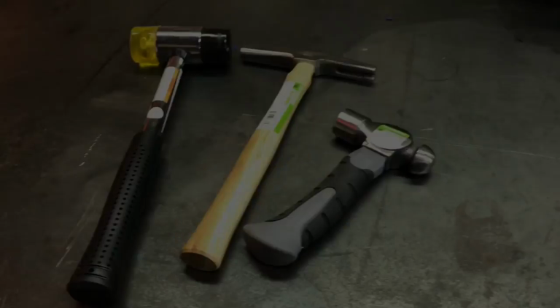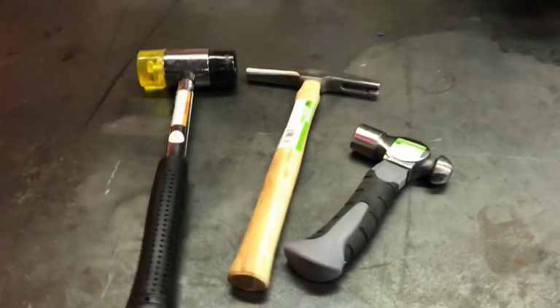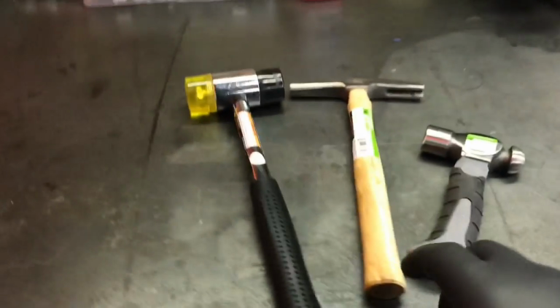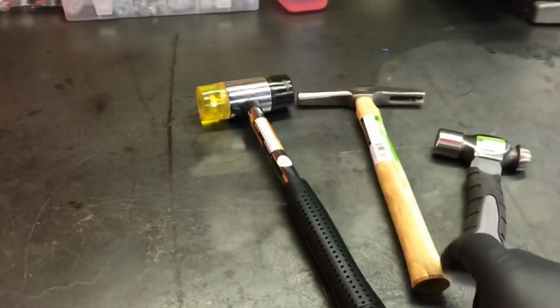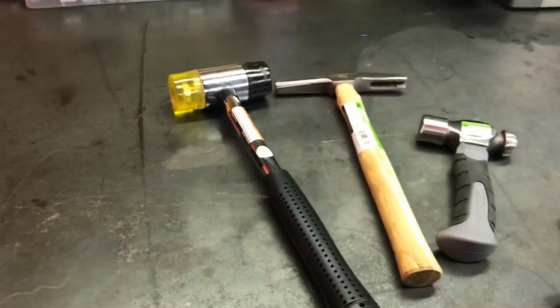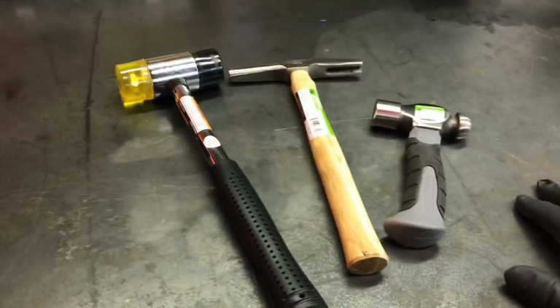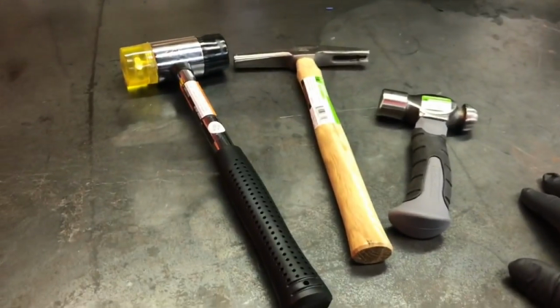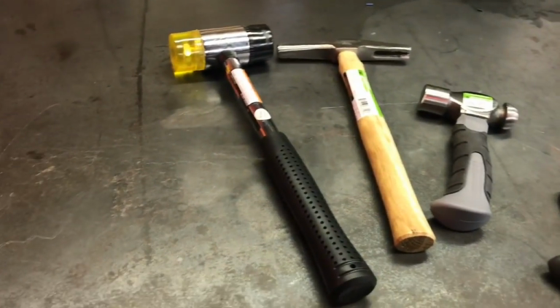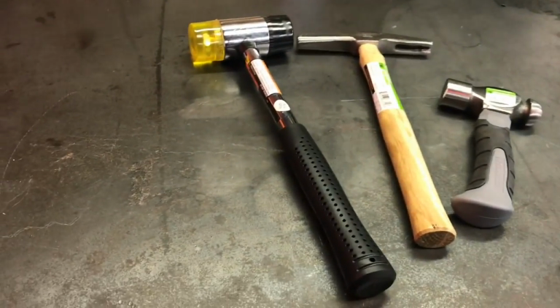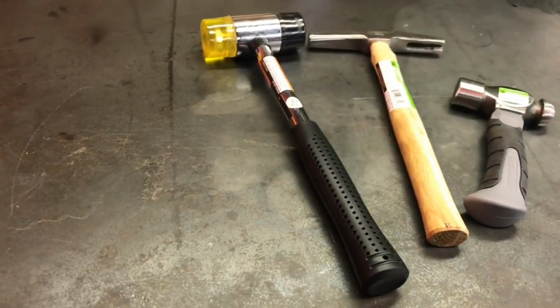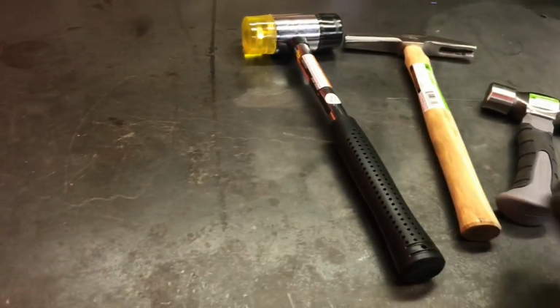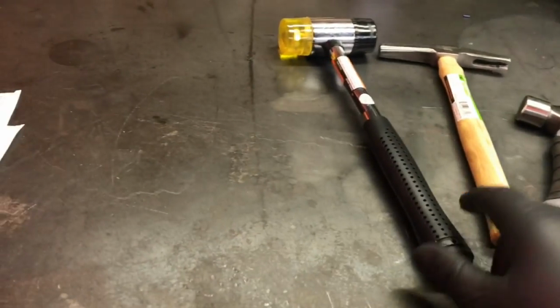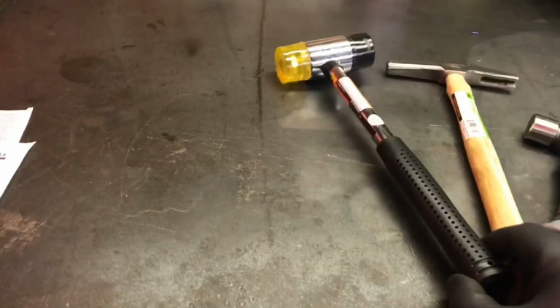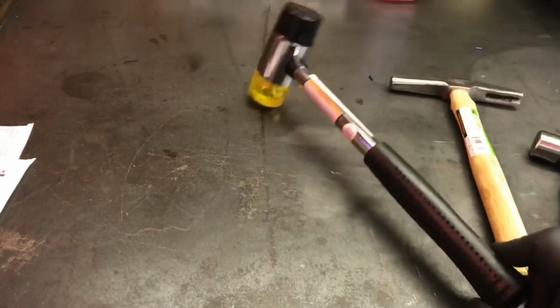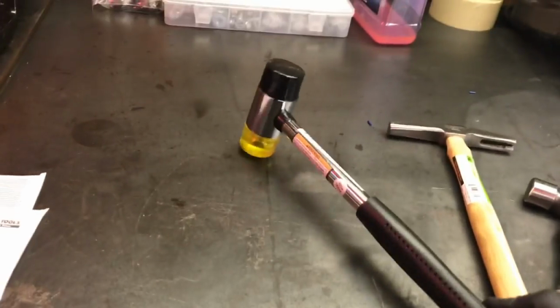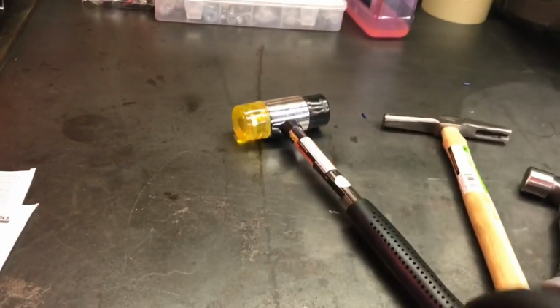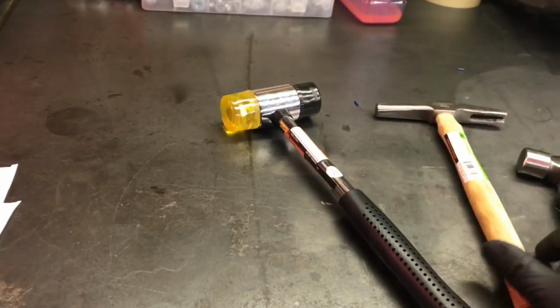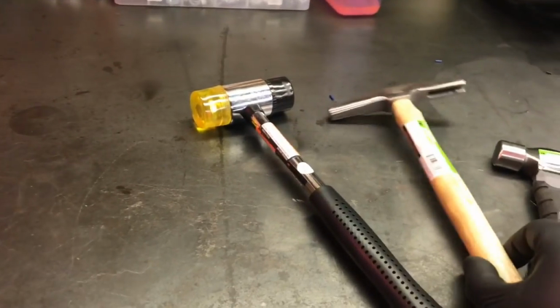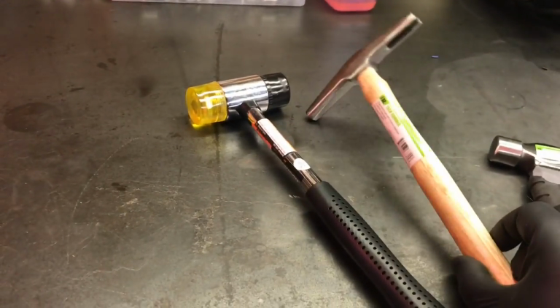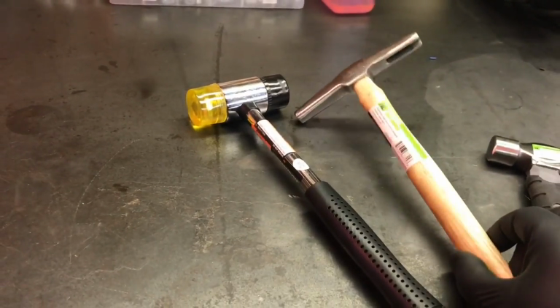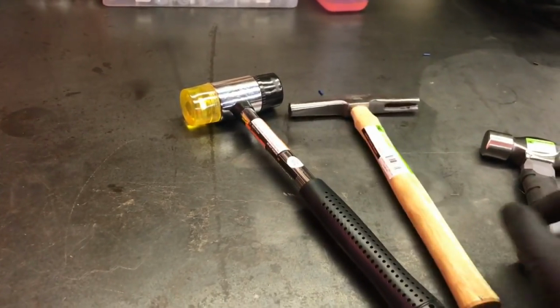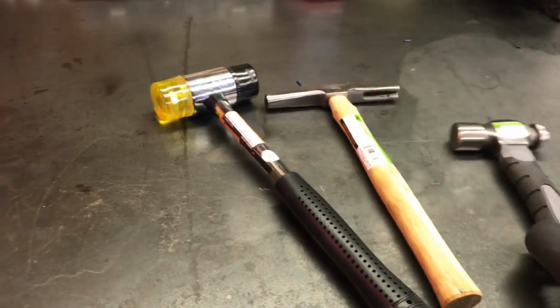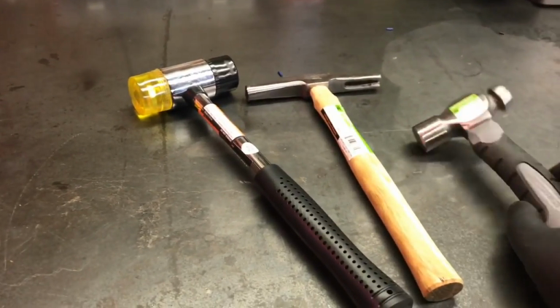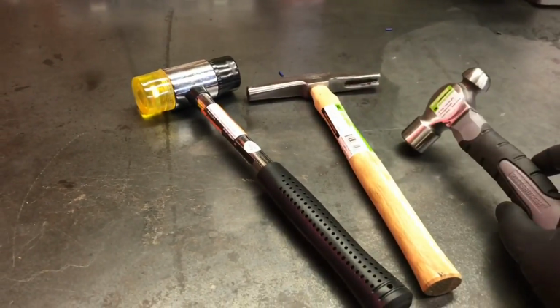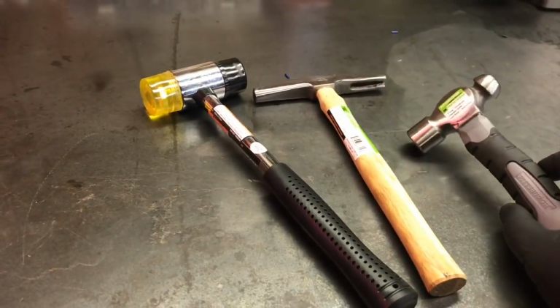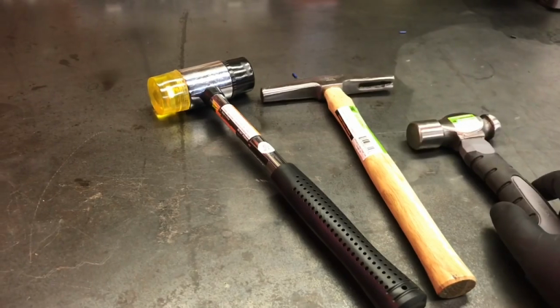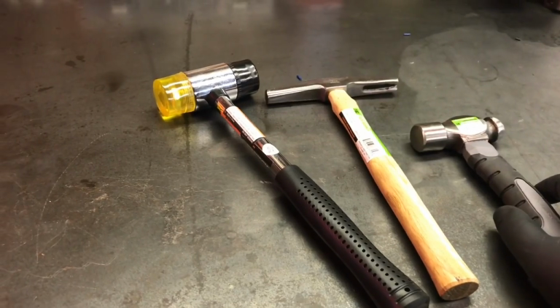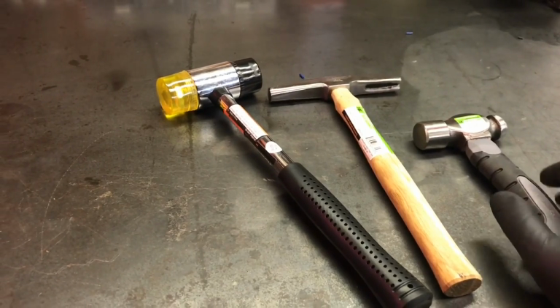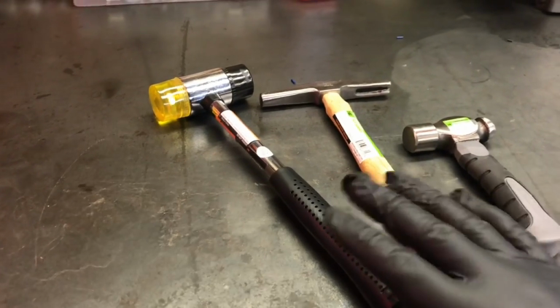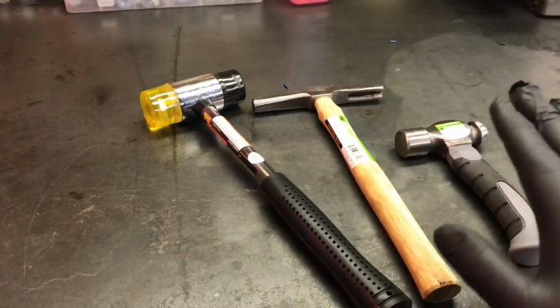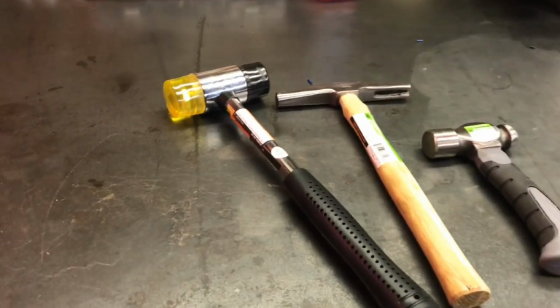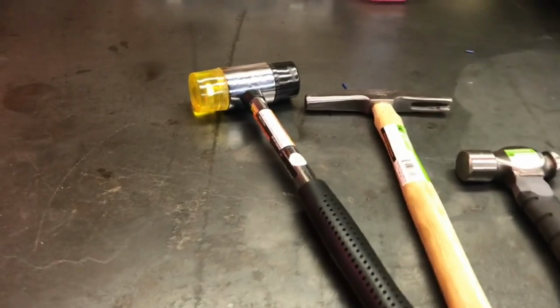What's happening YouTube? Chevelle74US here coming at you again. I just want to talk about some Harbor Freight hammers — some Pittsburgh hammers. $13 worth of hammers.